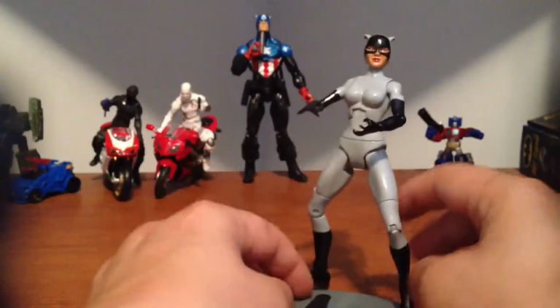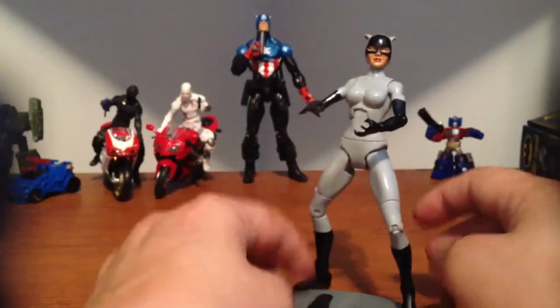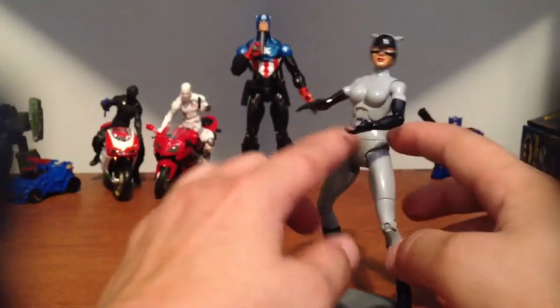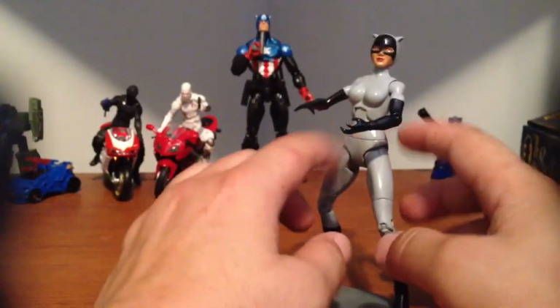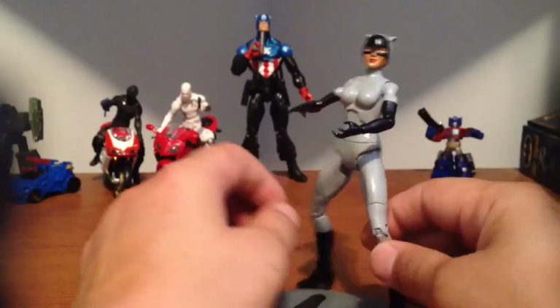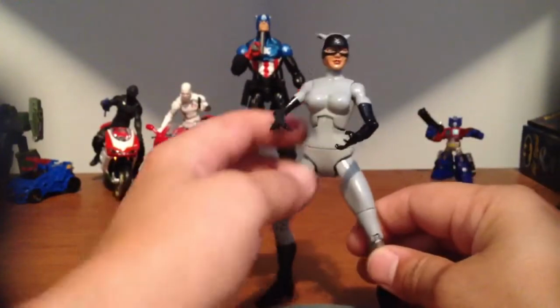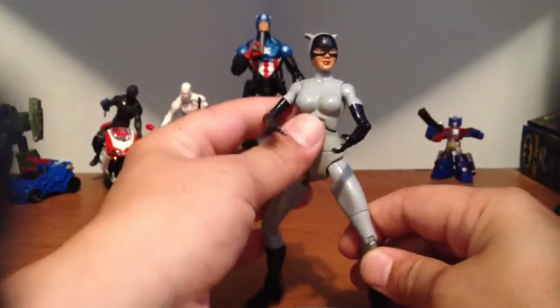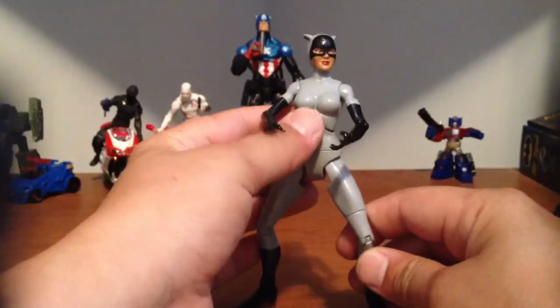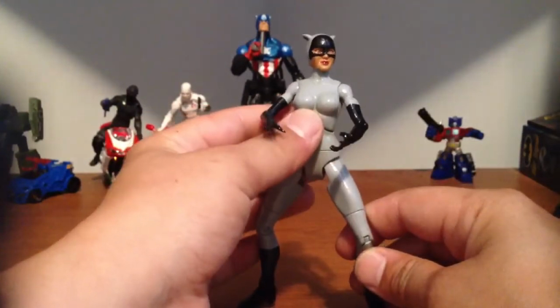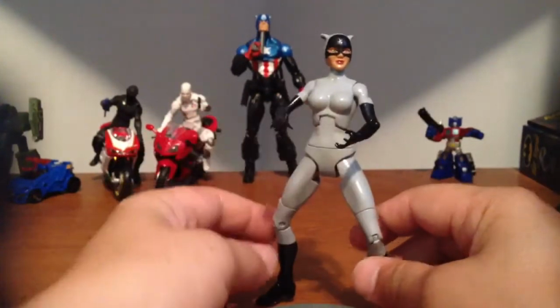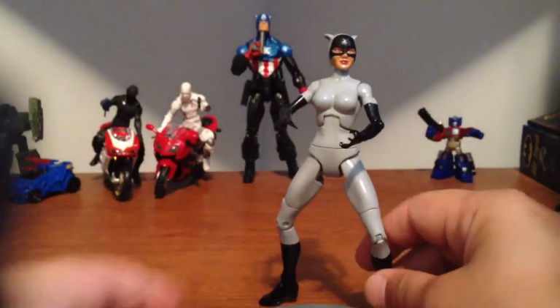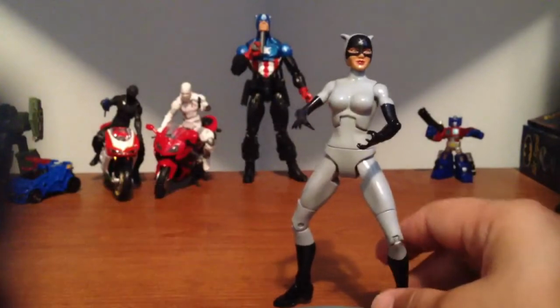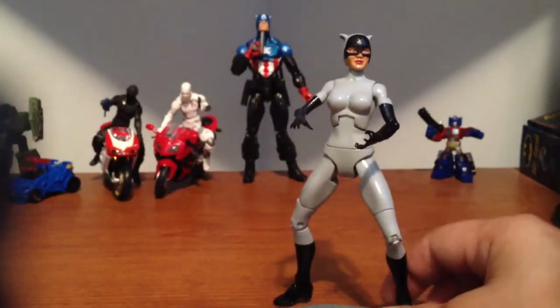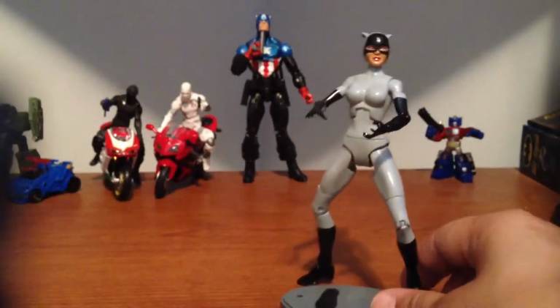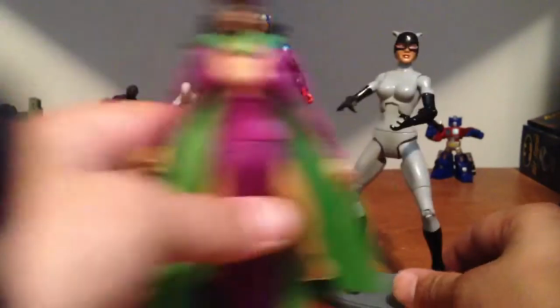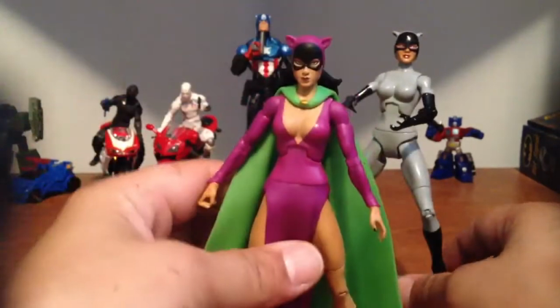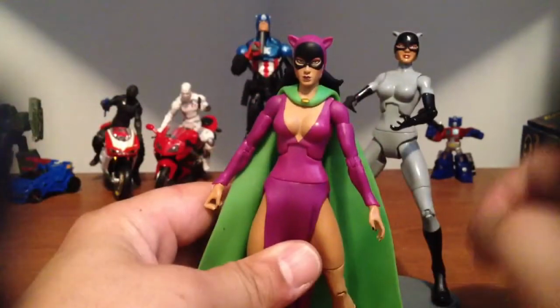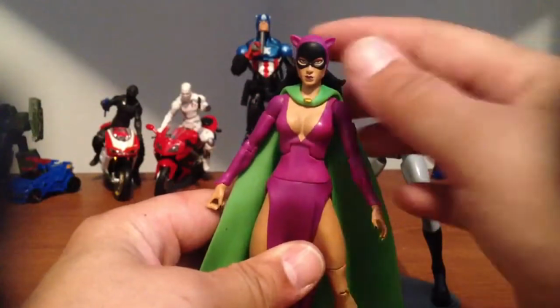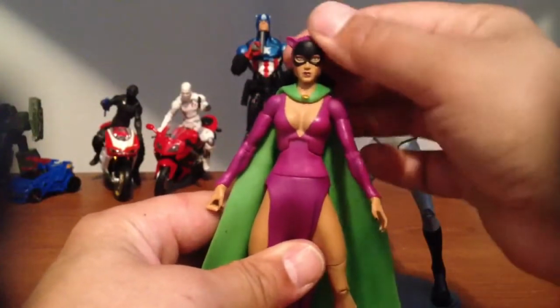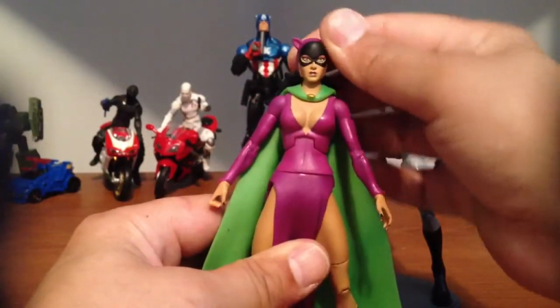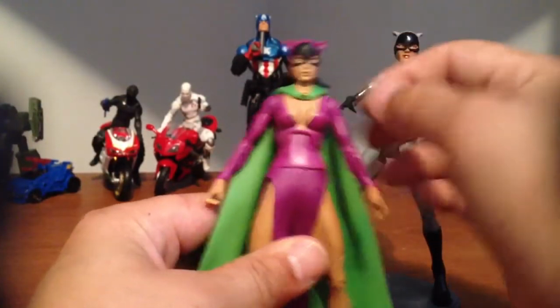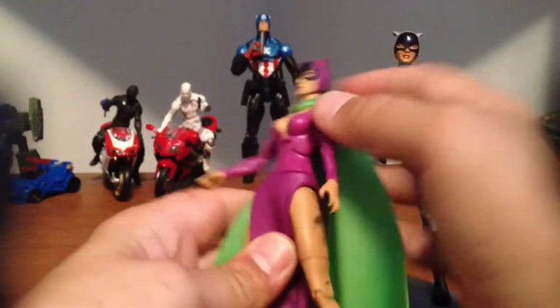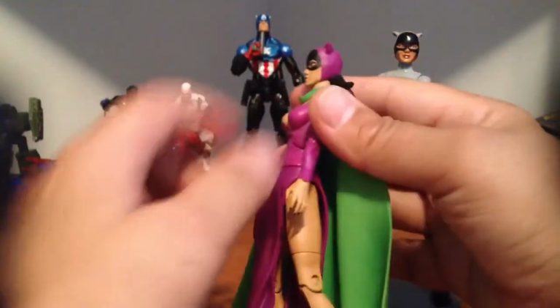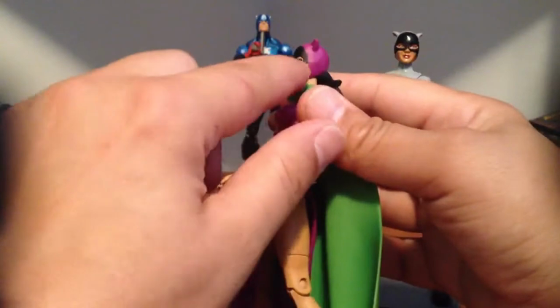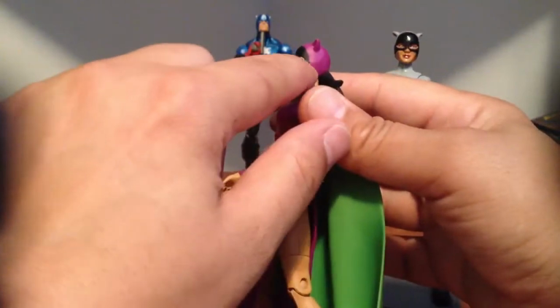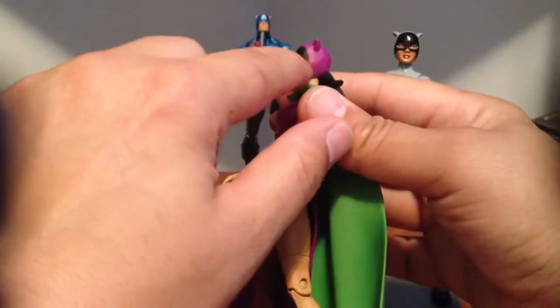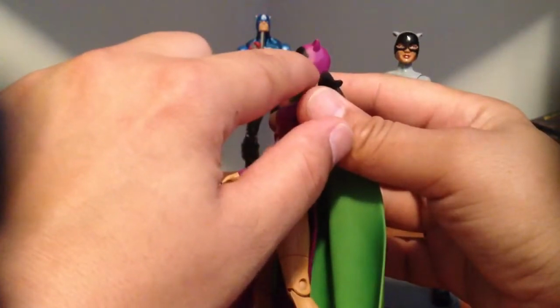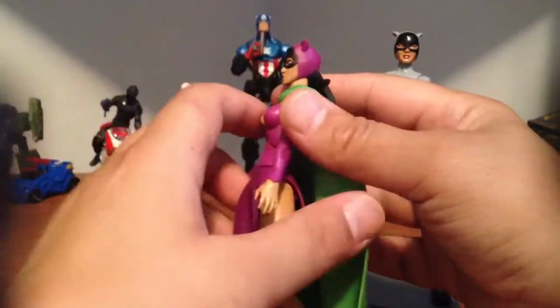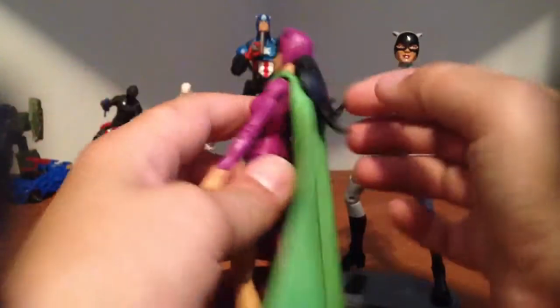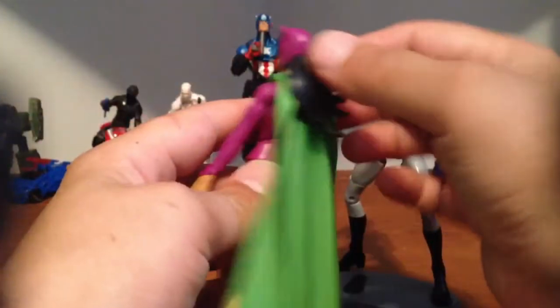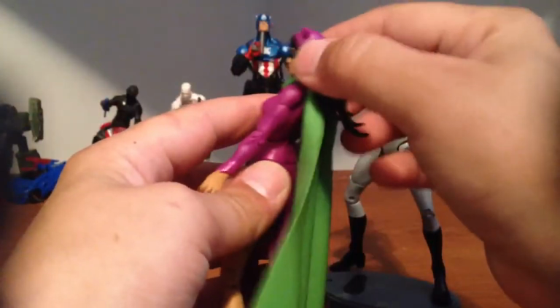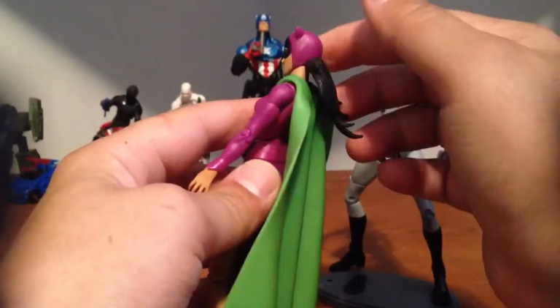But as soon as I find a belt I'll finish her up. I'm thinking about making another one and using the head from this figure, because all you would have to do is do the mask right there and take the hair off.